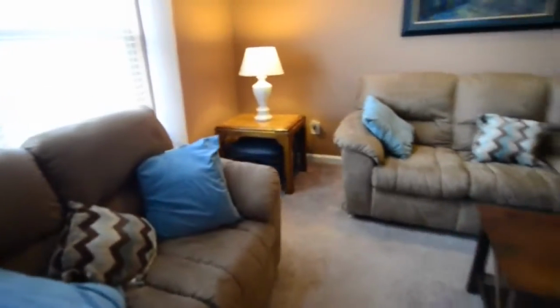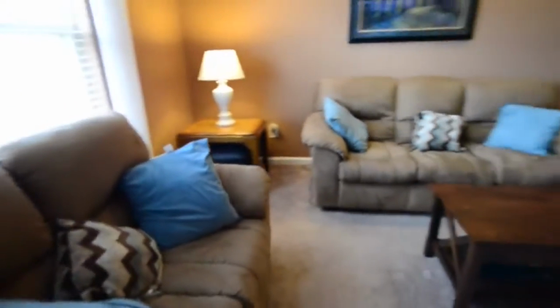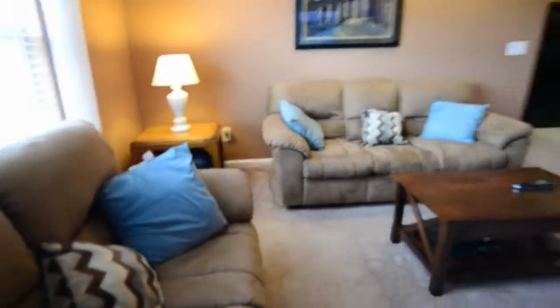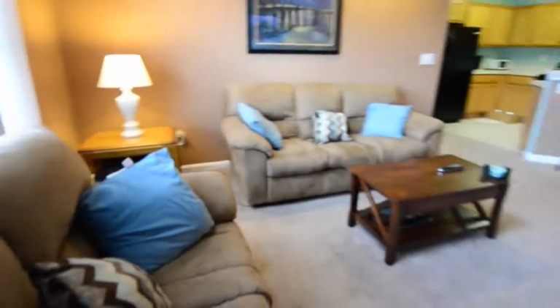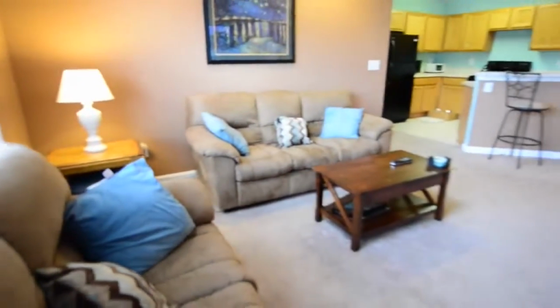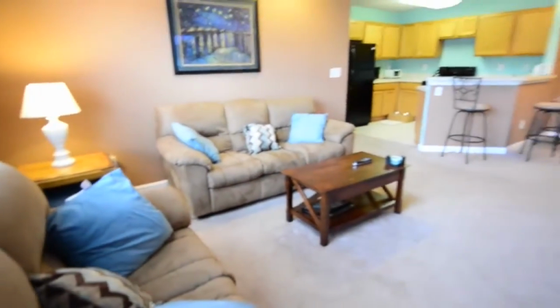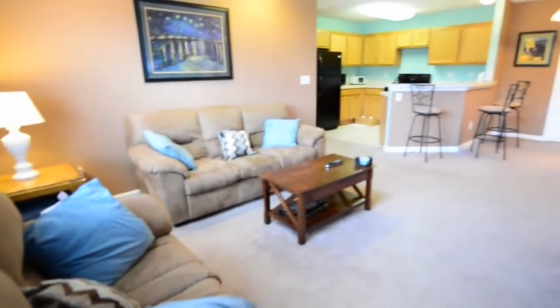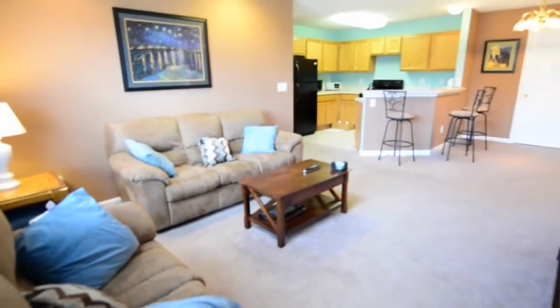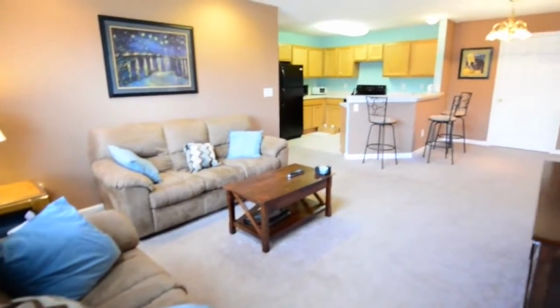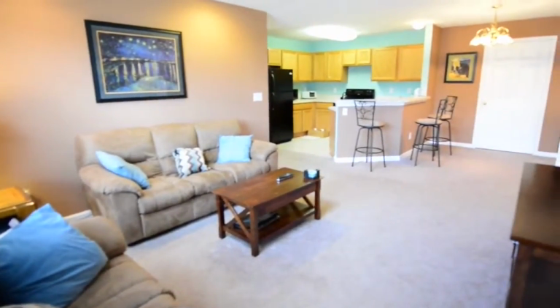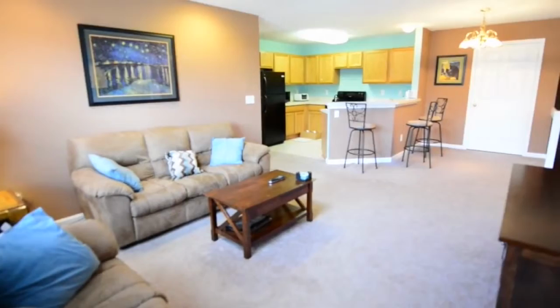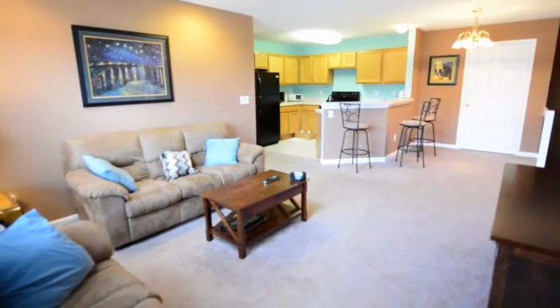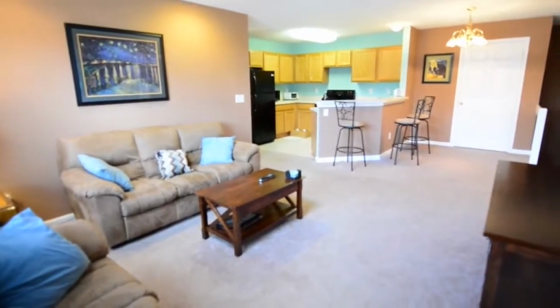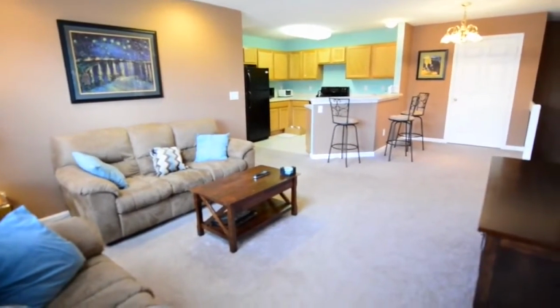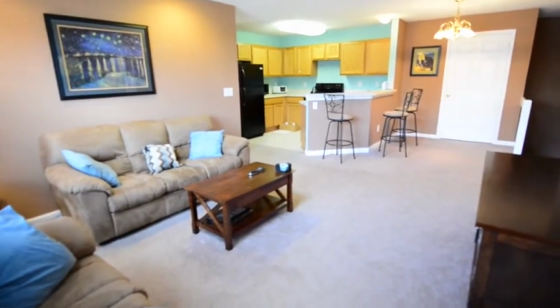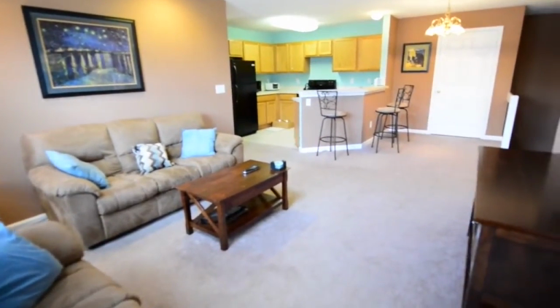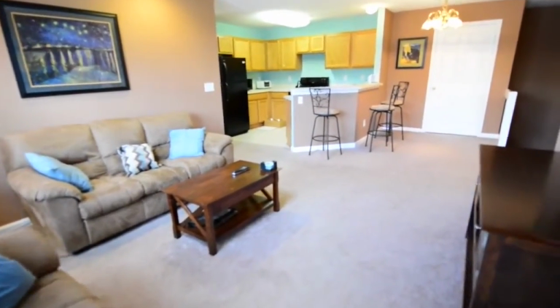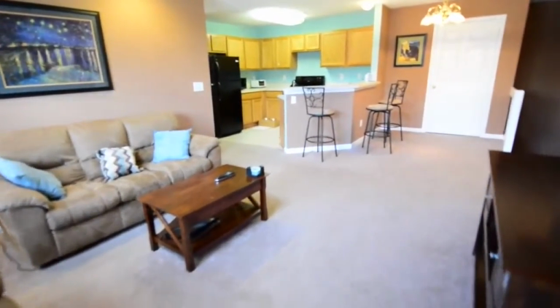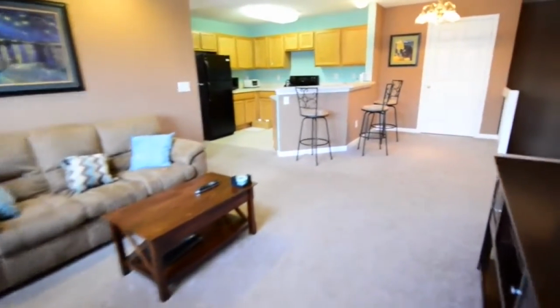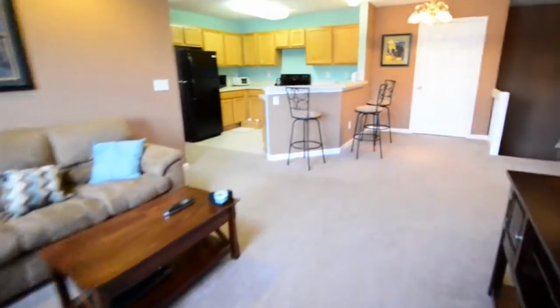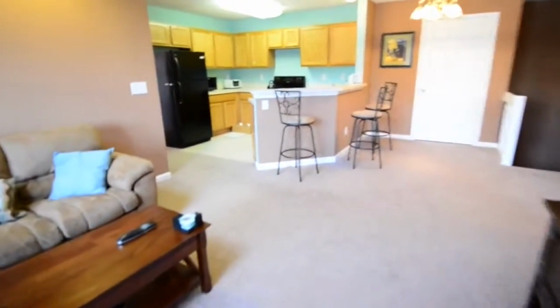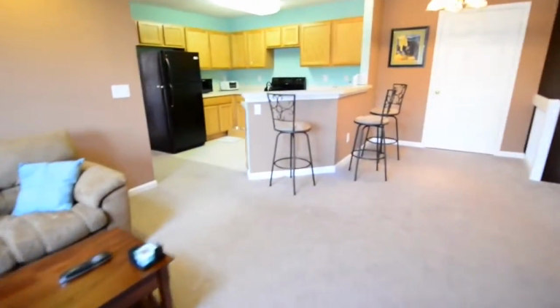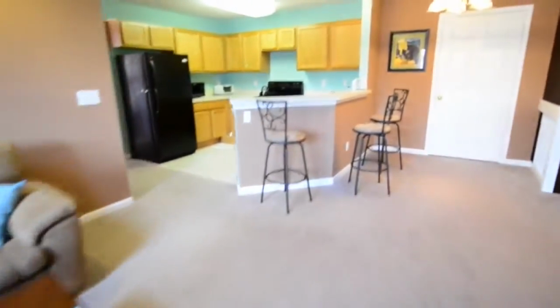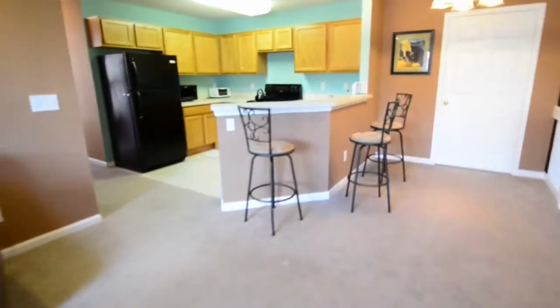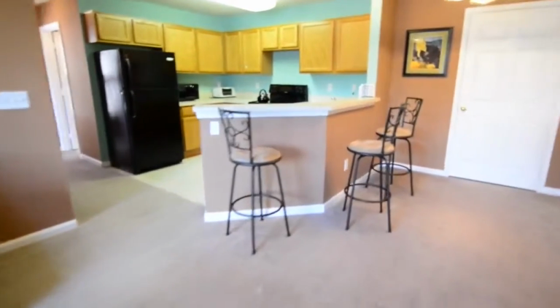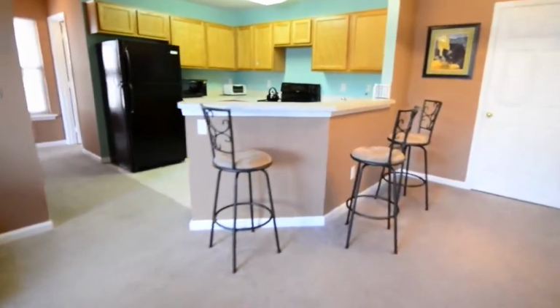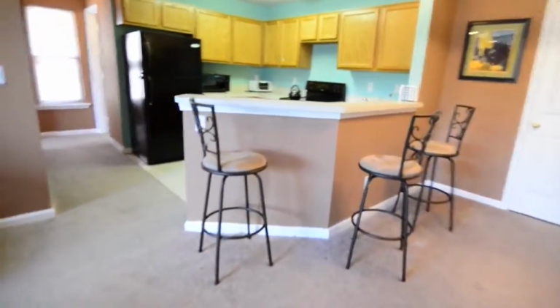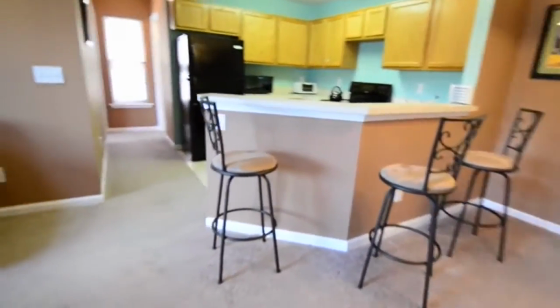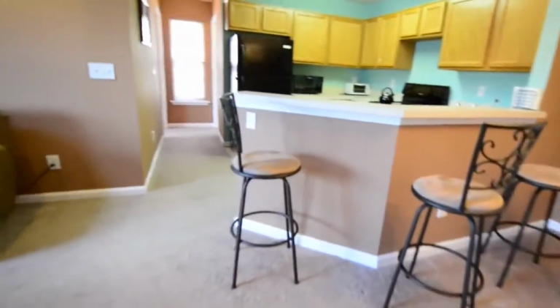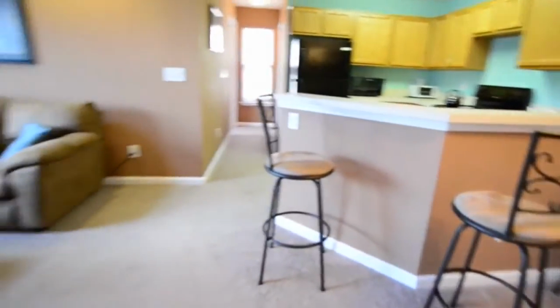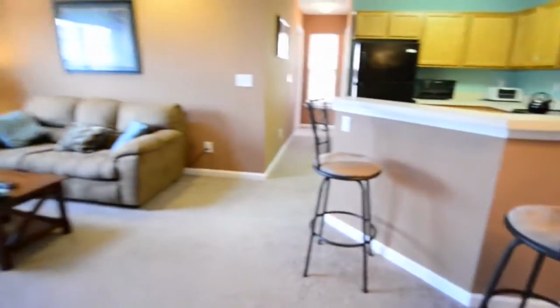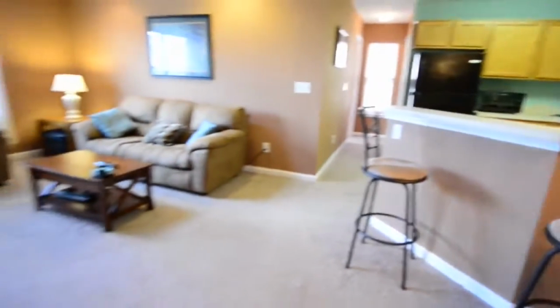First, we'll come around and show you another view of this great room and how it overlooks the kitchen. Finally, we'll come around and give you just one more view of this great room.